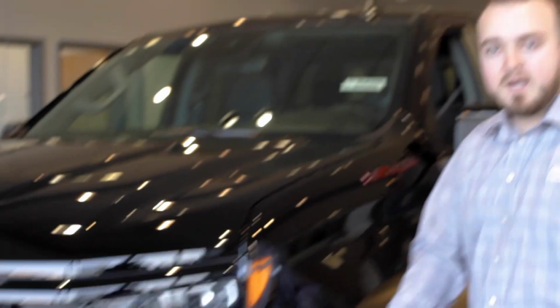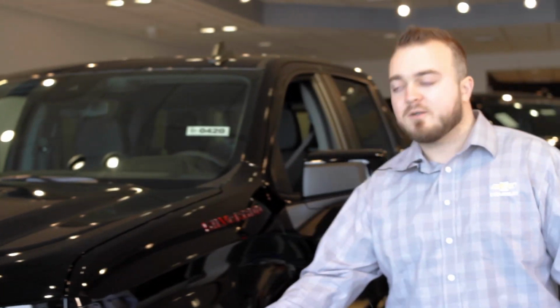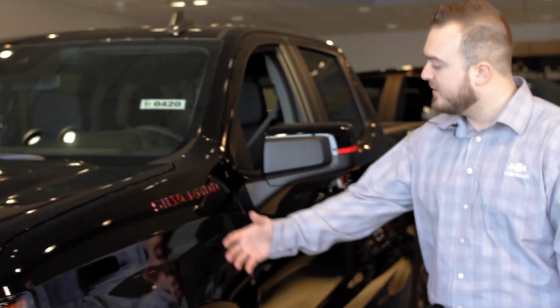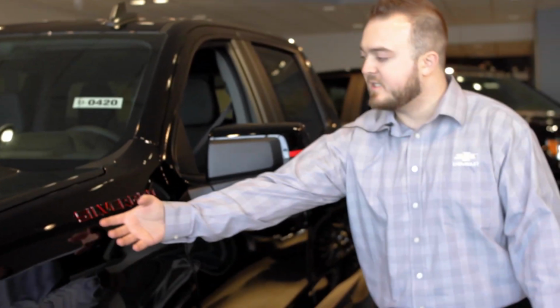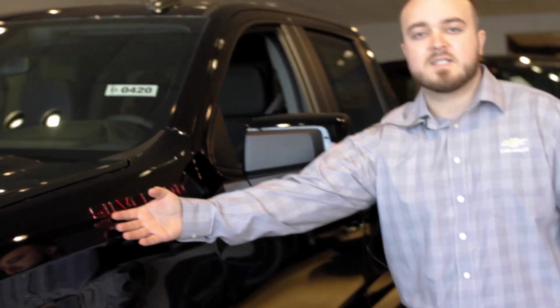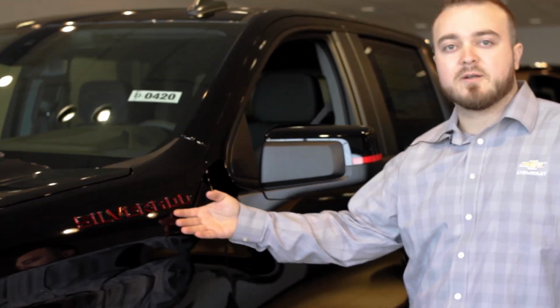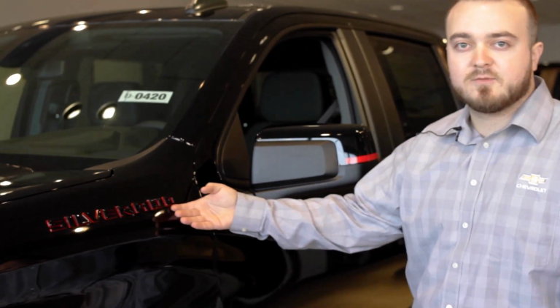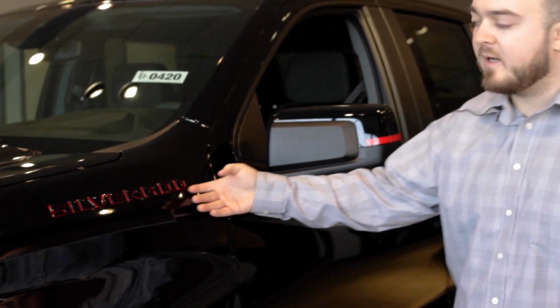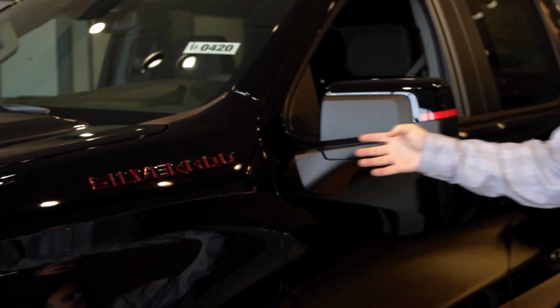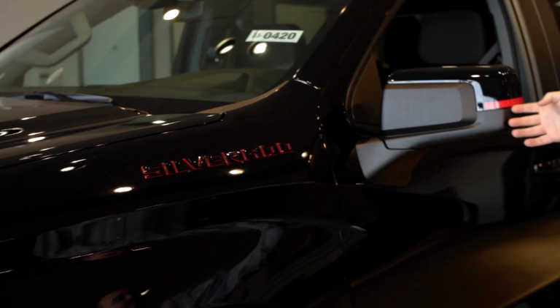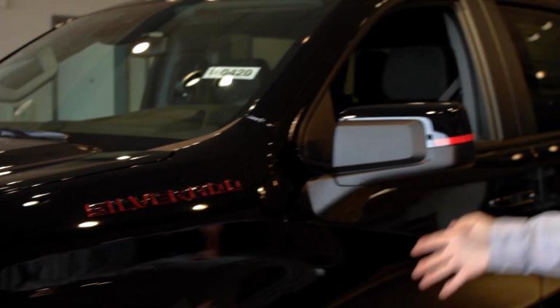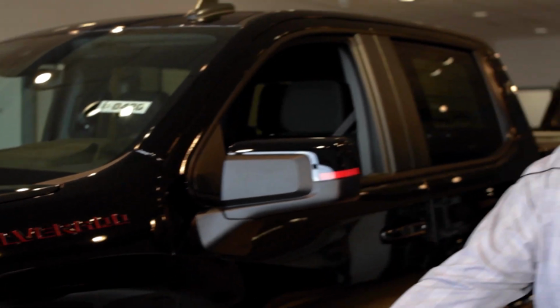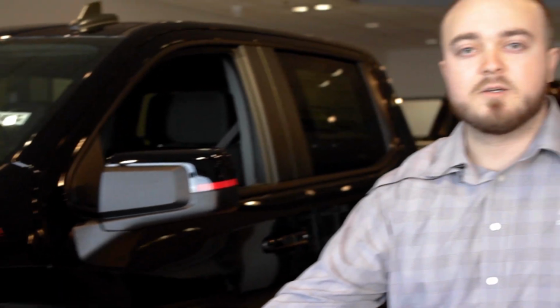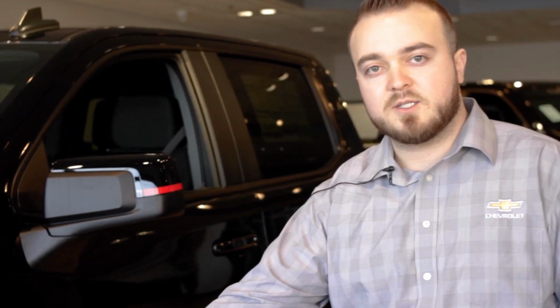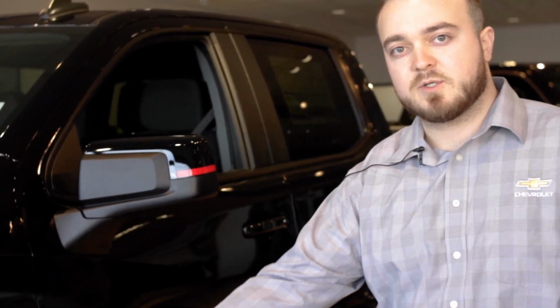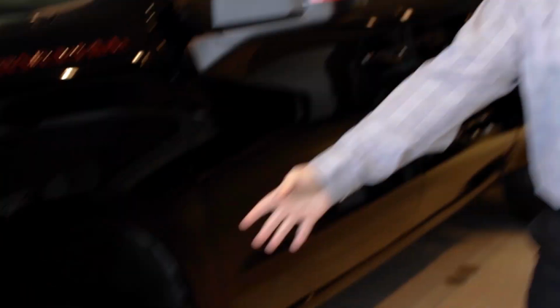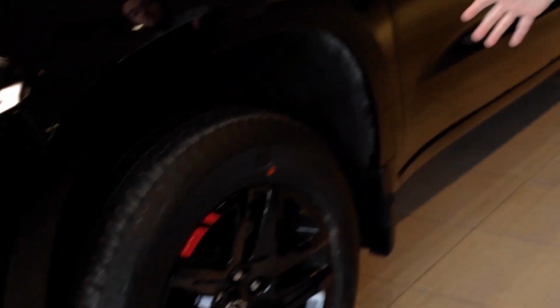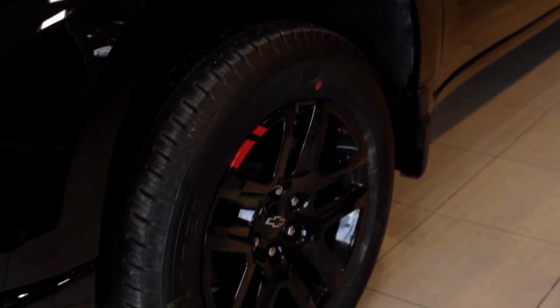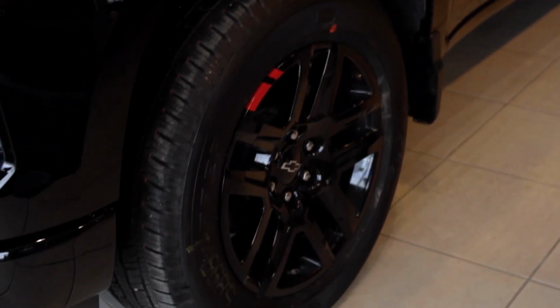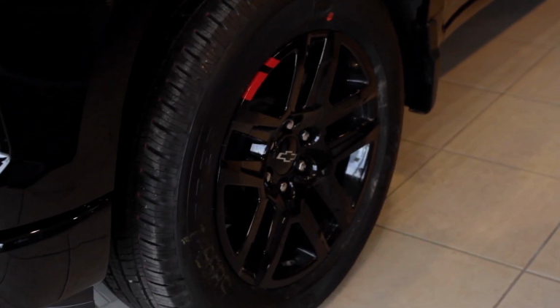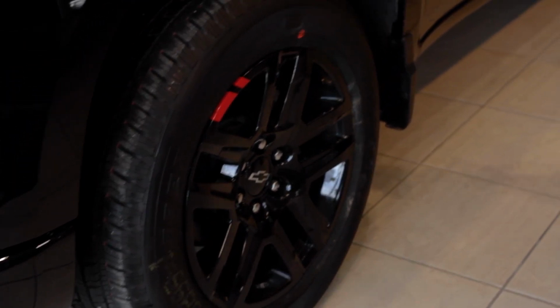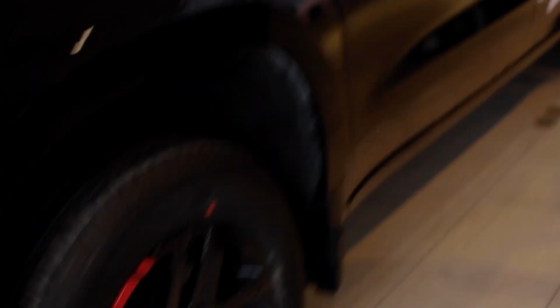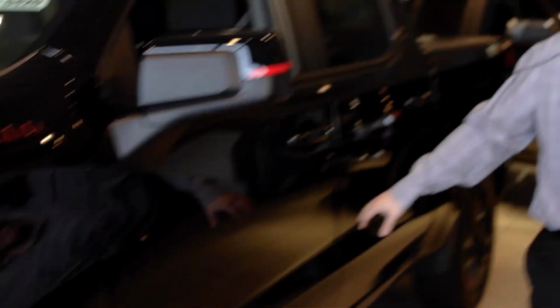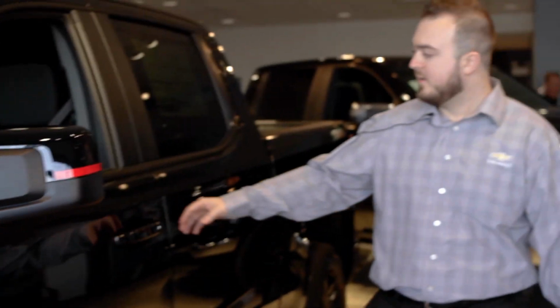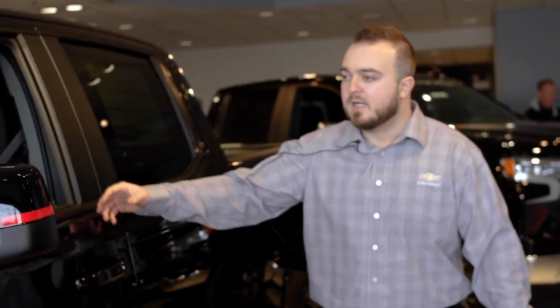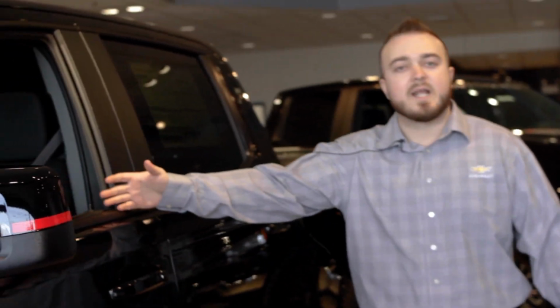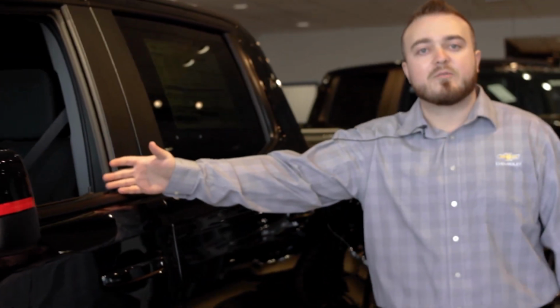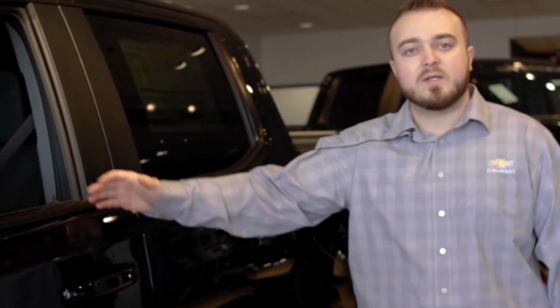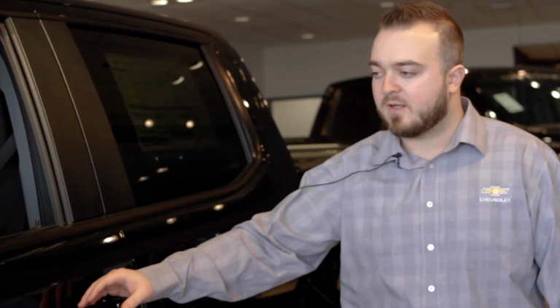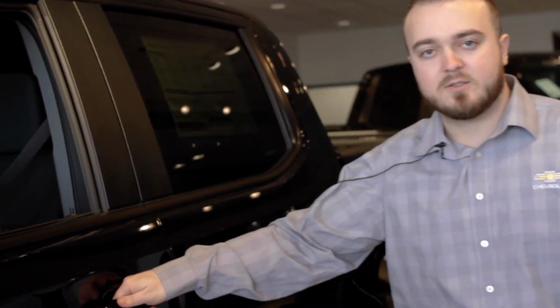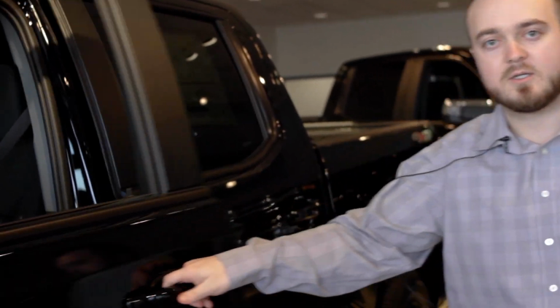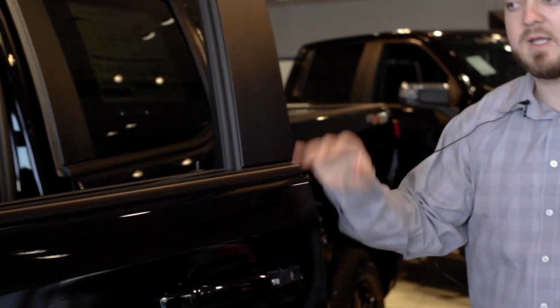I'll swing you over here. You can see it has the black and red Silverado emblems as well as on the mirrors and on your 20-inch wheels, which come standard as well. We also have a brand new interior on this vehicle, so I'll show you that.